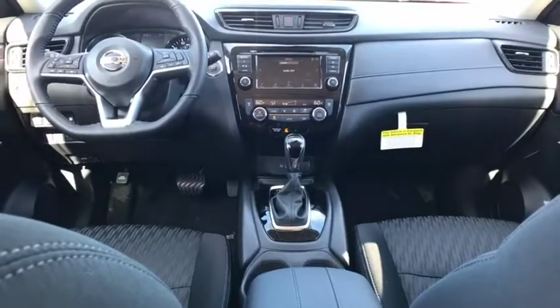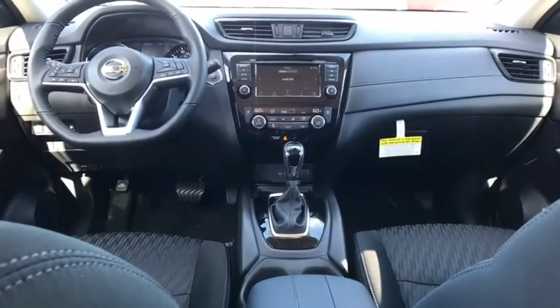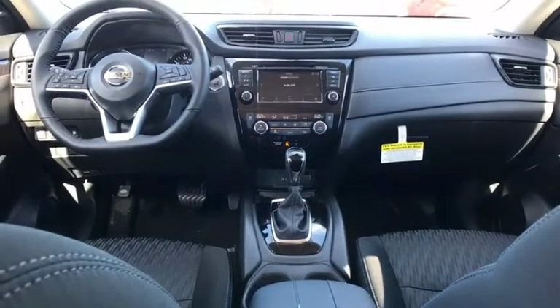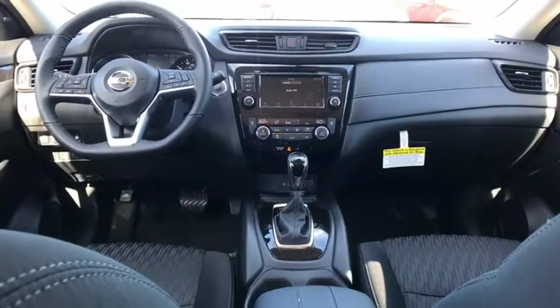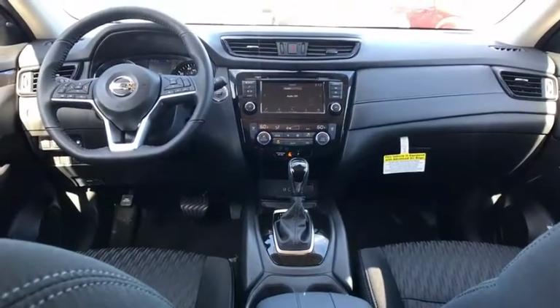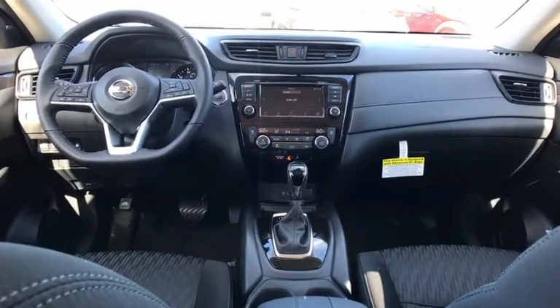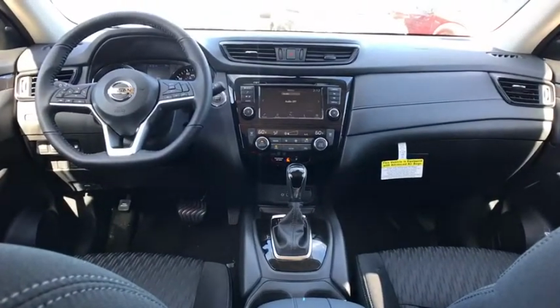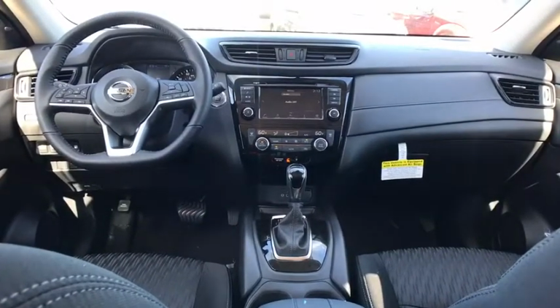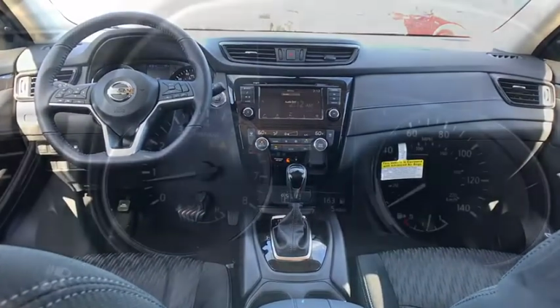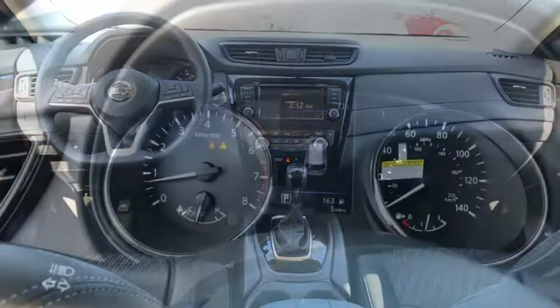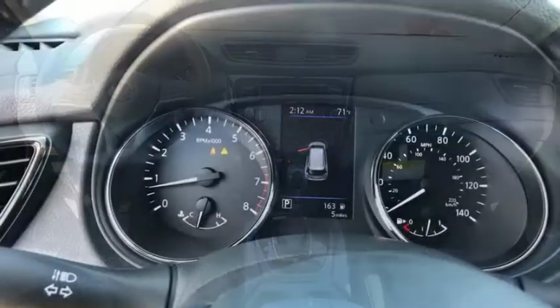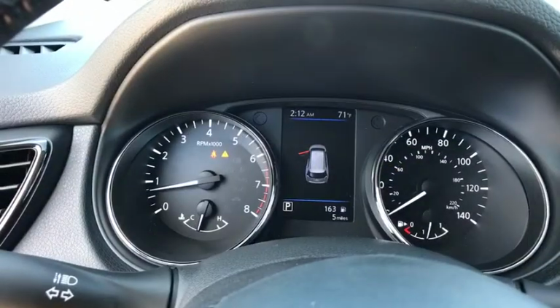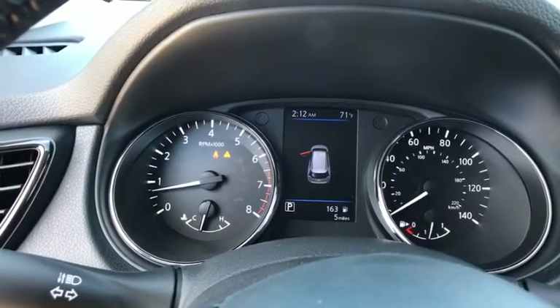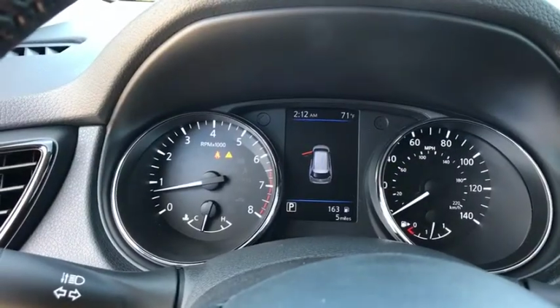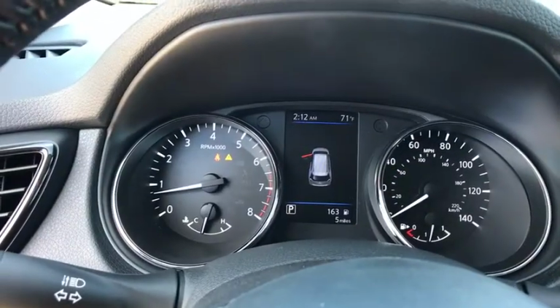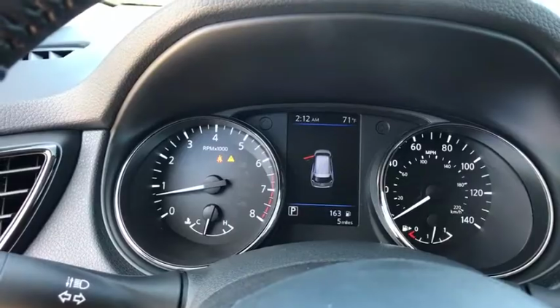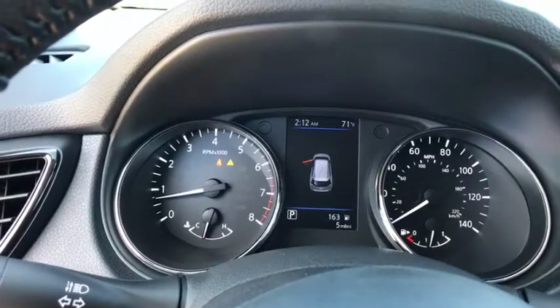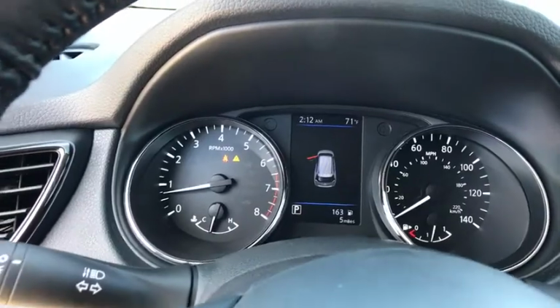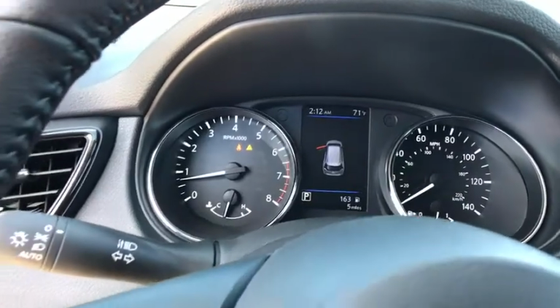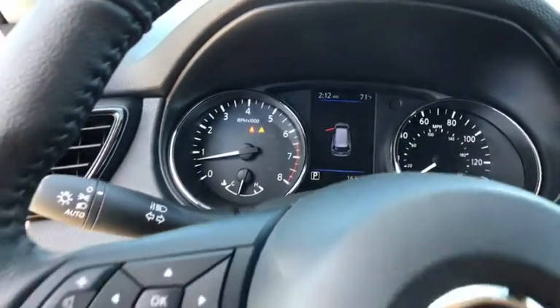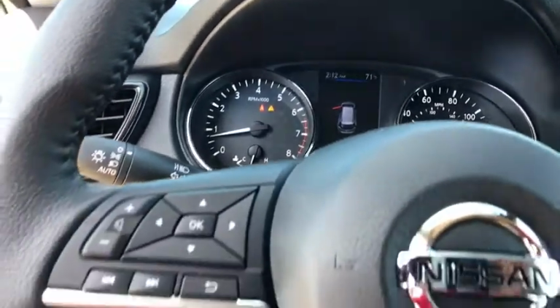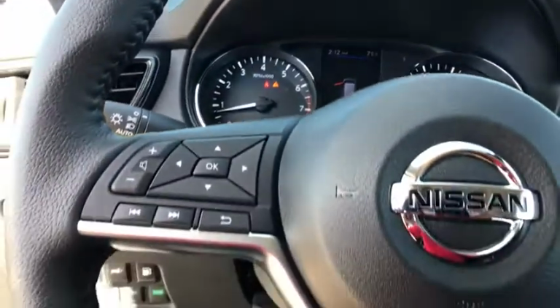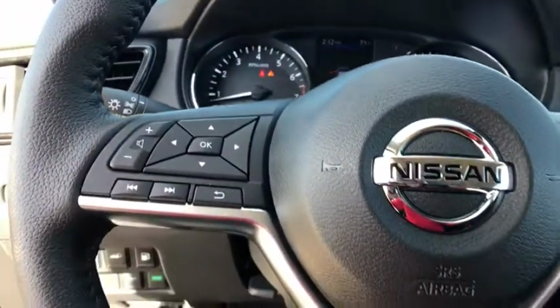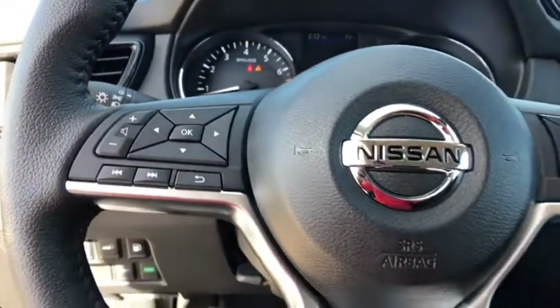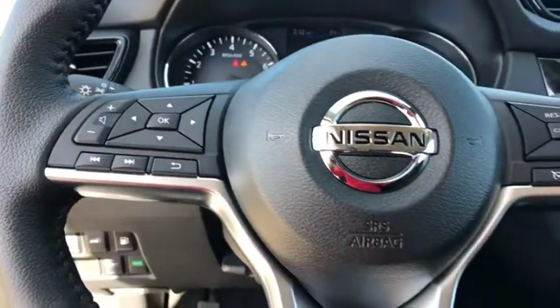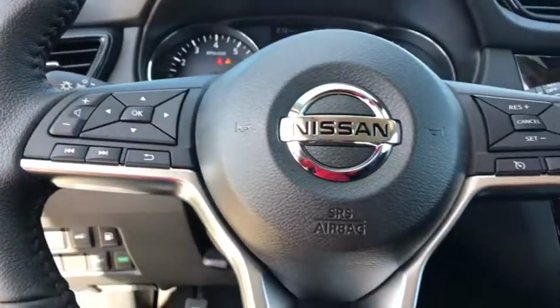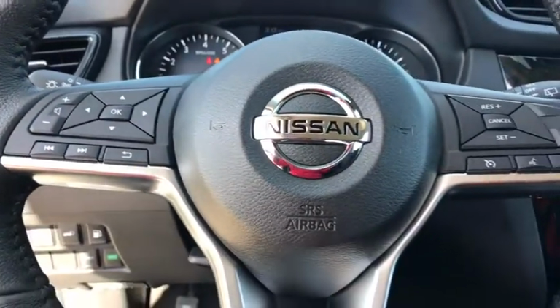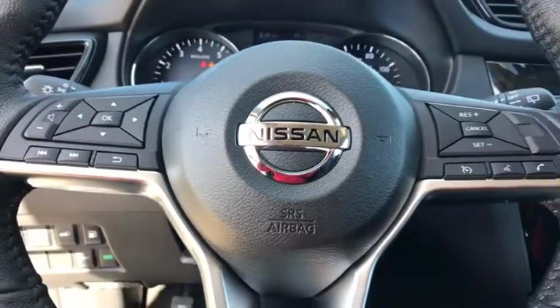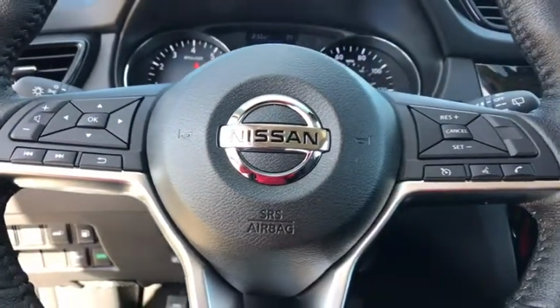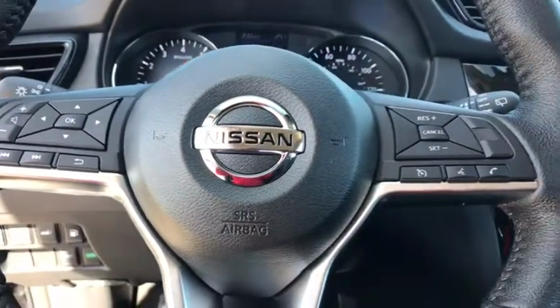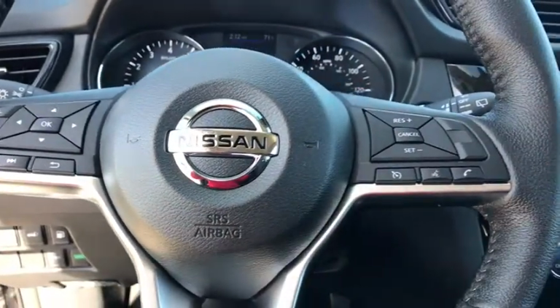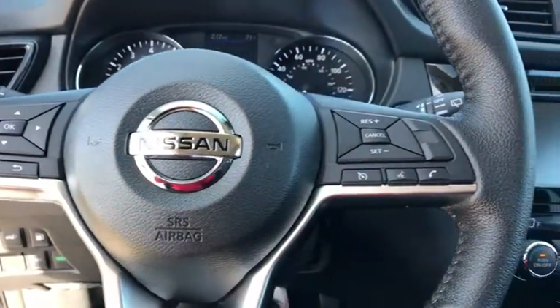Leather-wrapped steering wheel, power steering, adjustable steering wheel, keyless start, four-wheel disc brakes, aluminum wheels, cruise control, climate control, front-wheel drive.